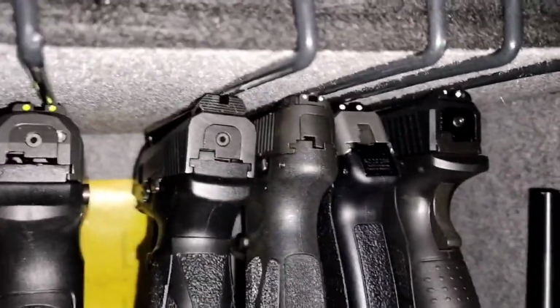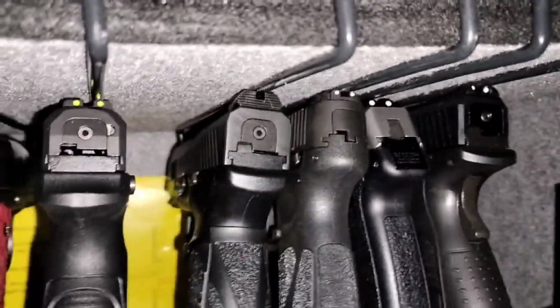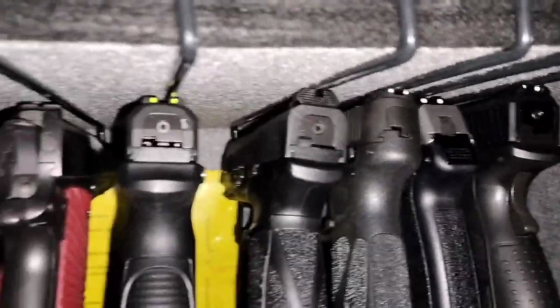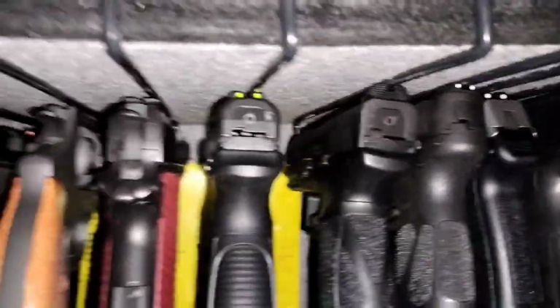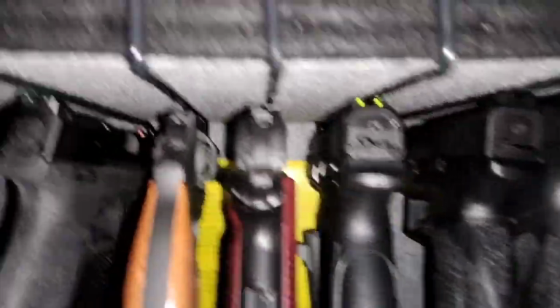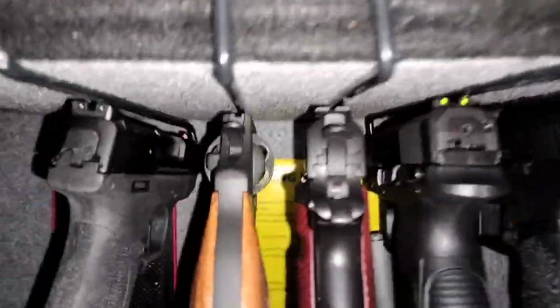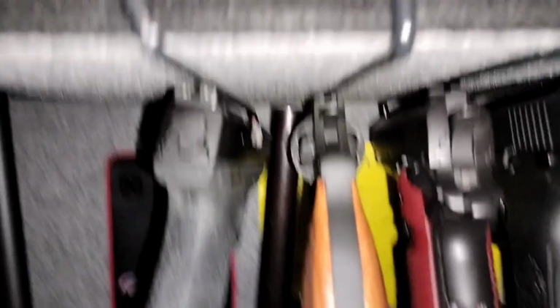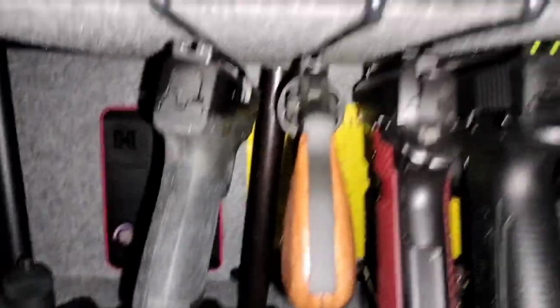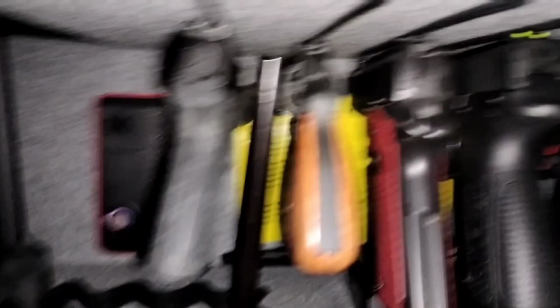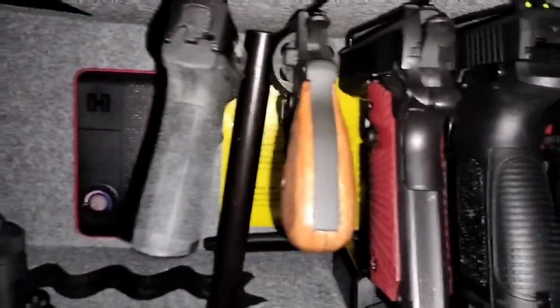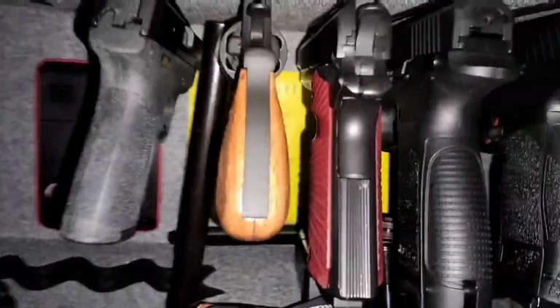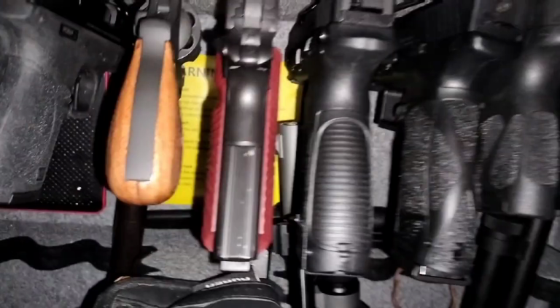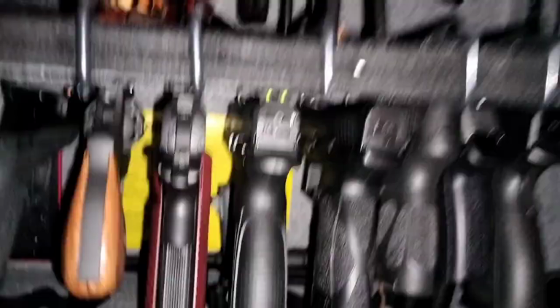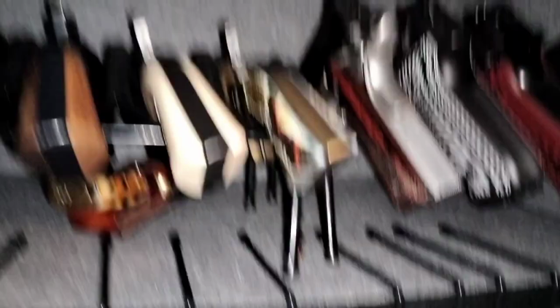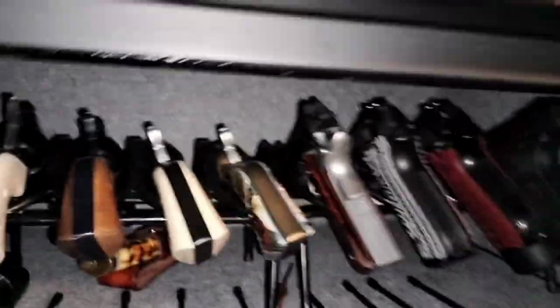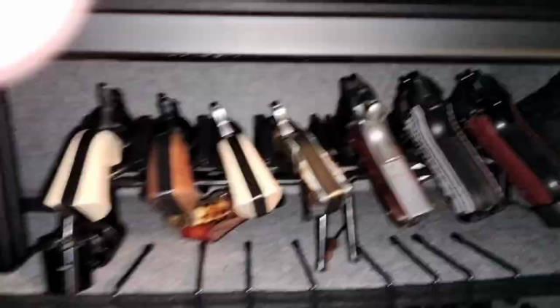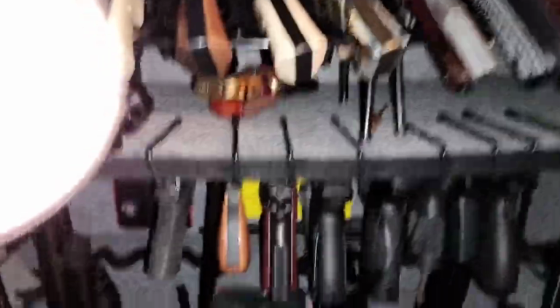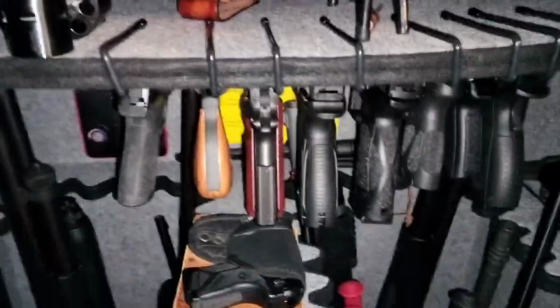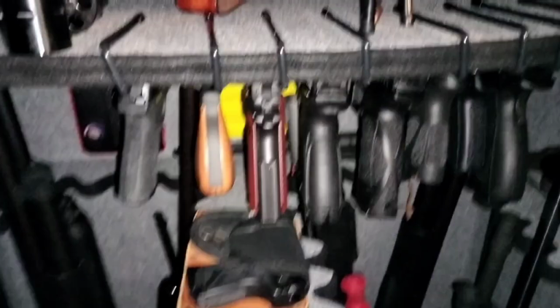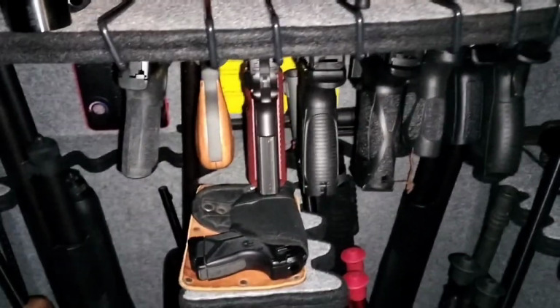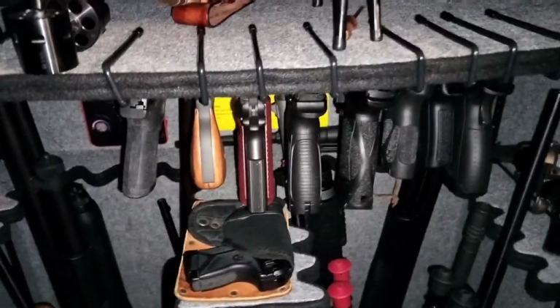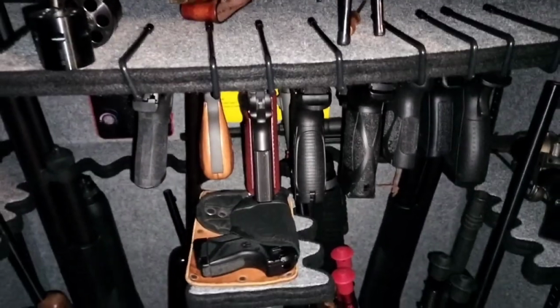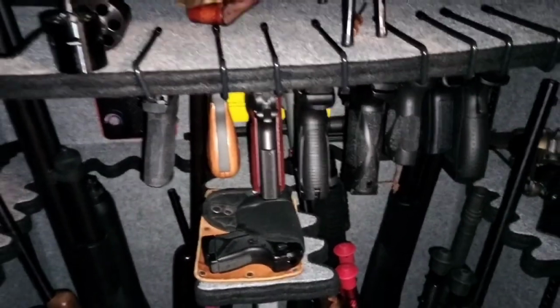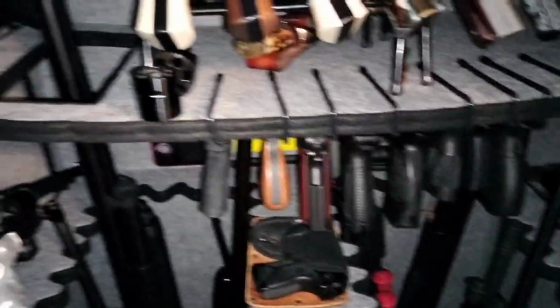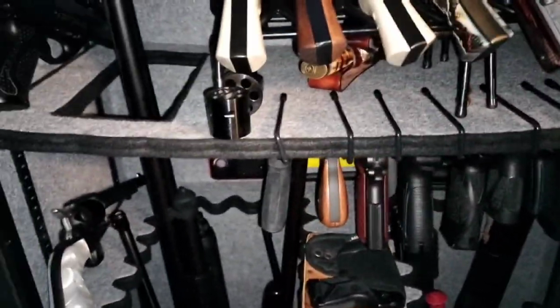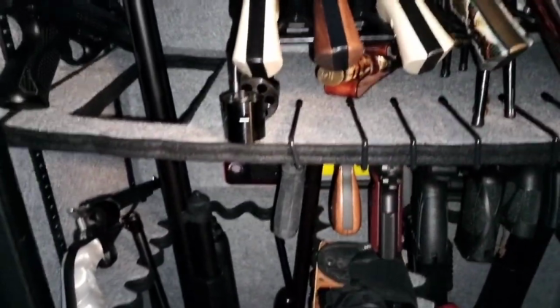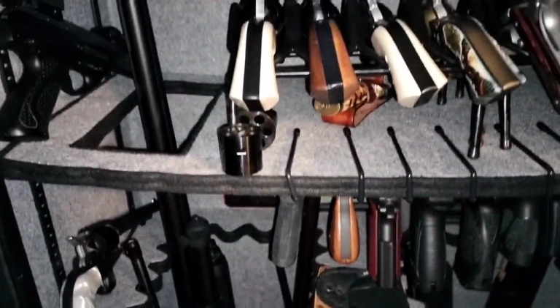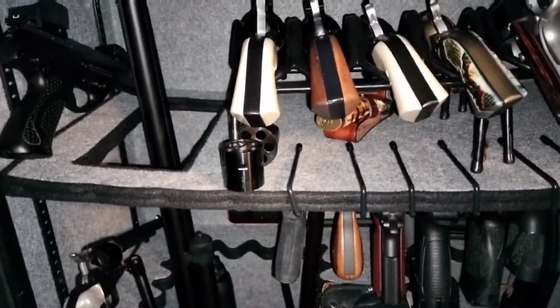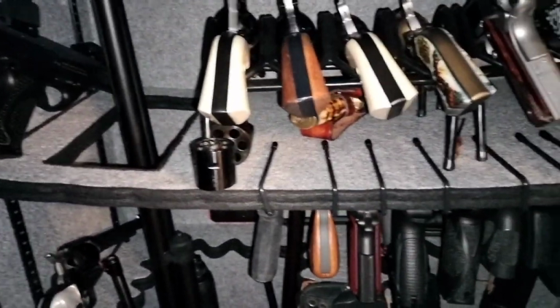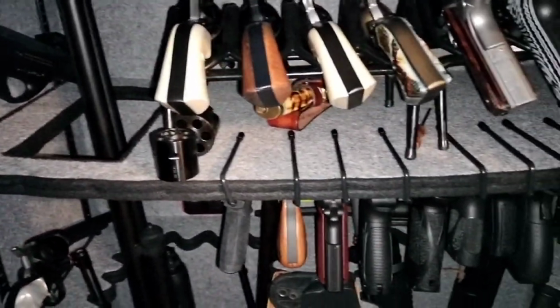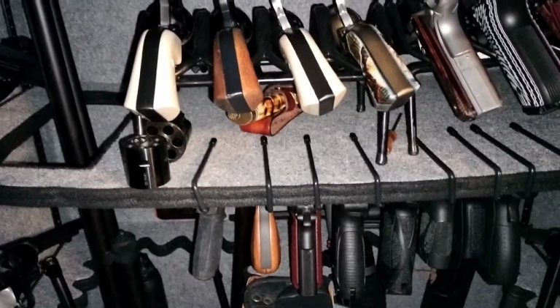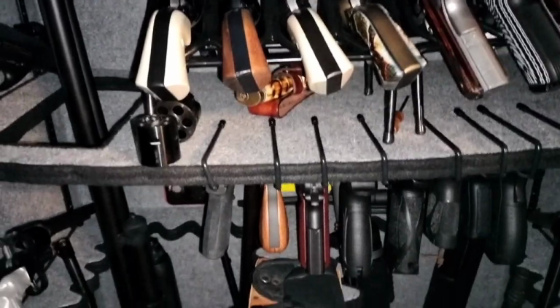All these are nine millimeters, .45 — there's my Rock Island 206, .38. Anyway guys, just a quick little video. Thanks for watching, I appreciate it, and until the next video, we'll see you guys later.